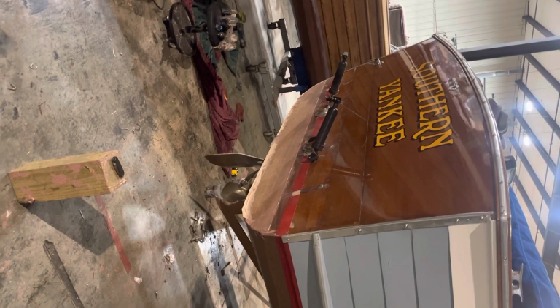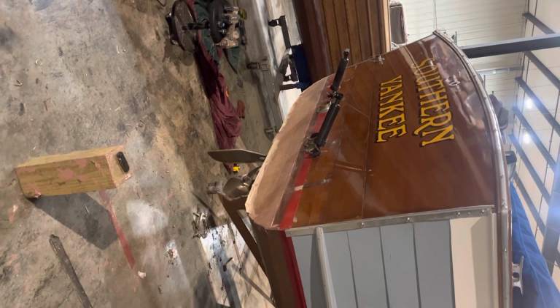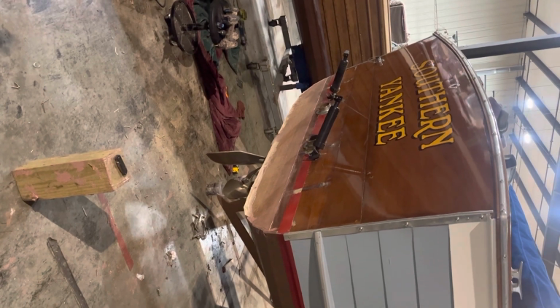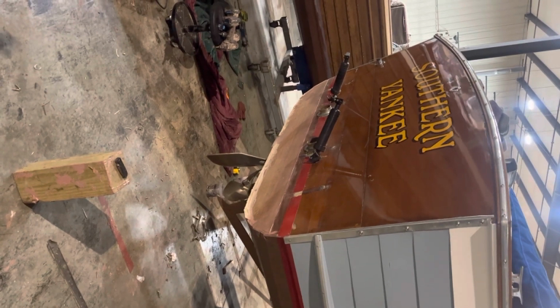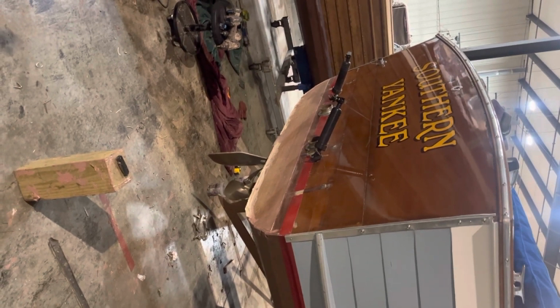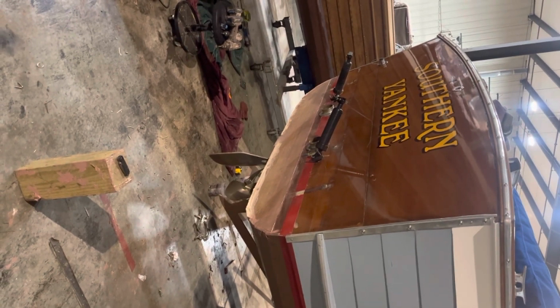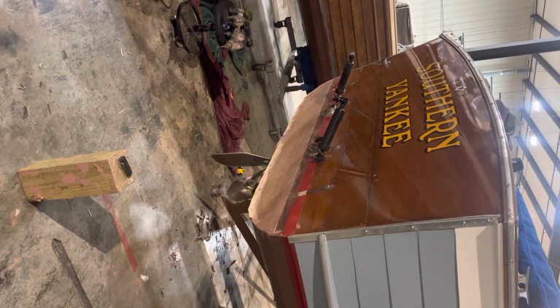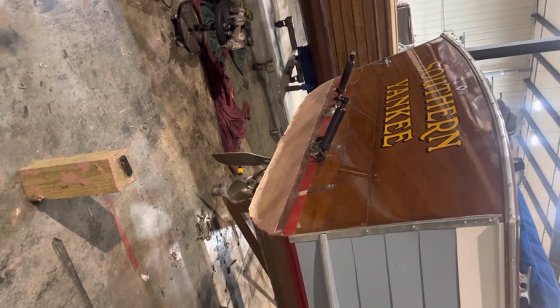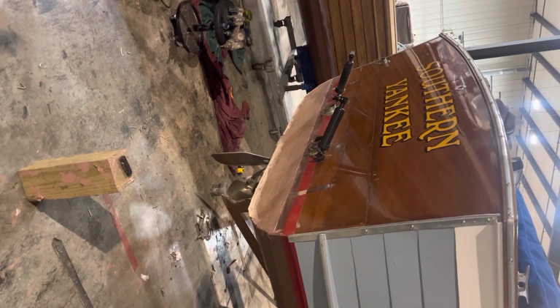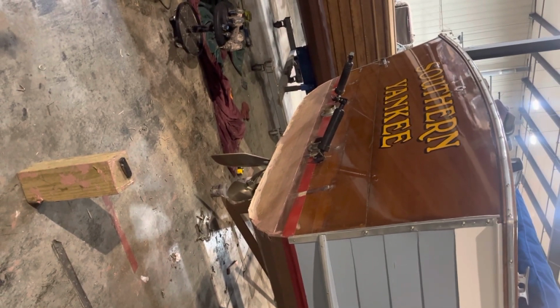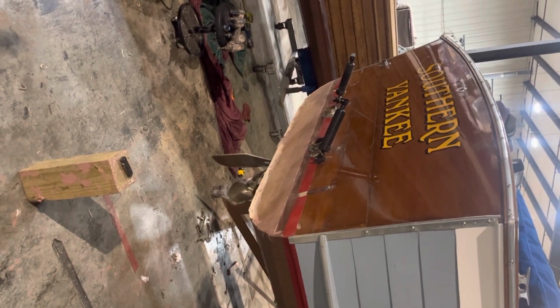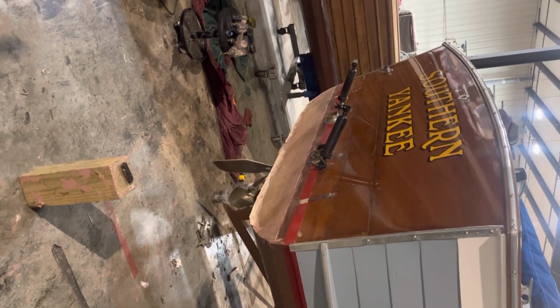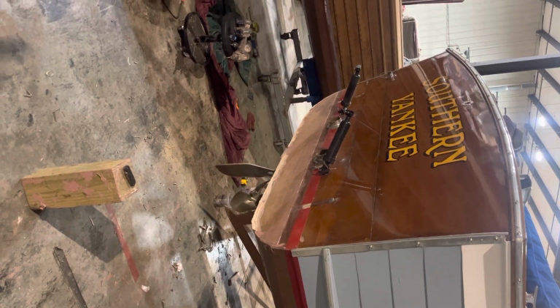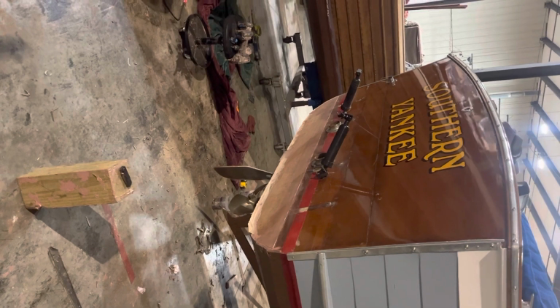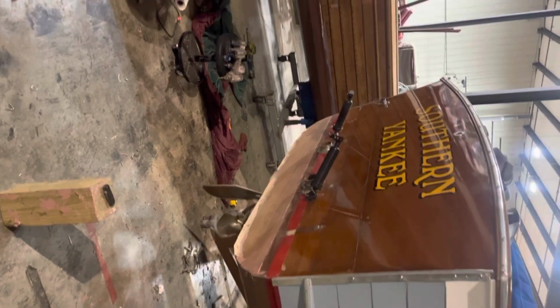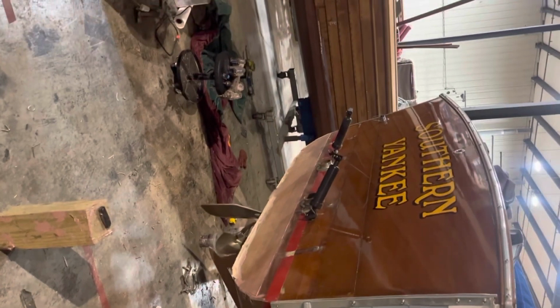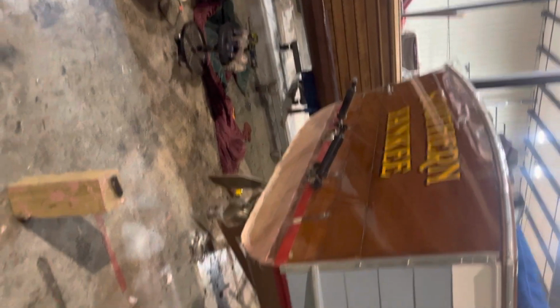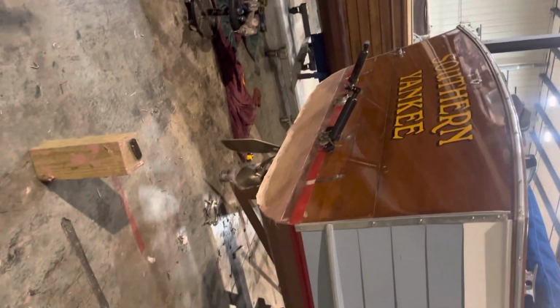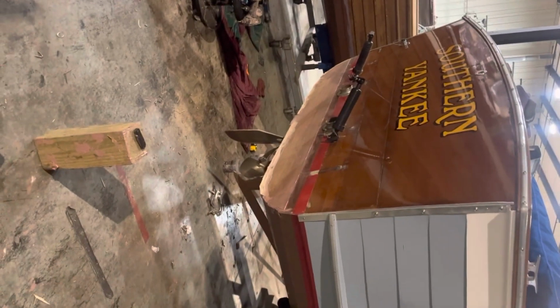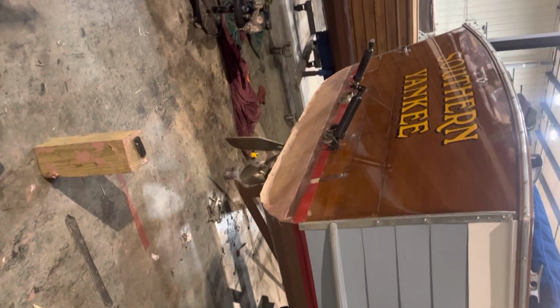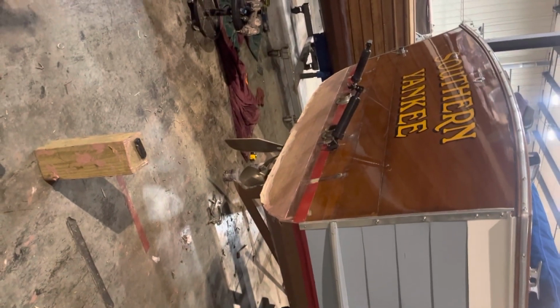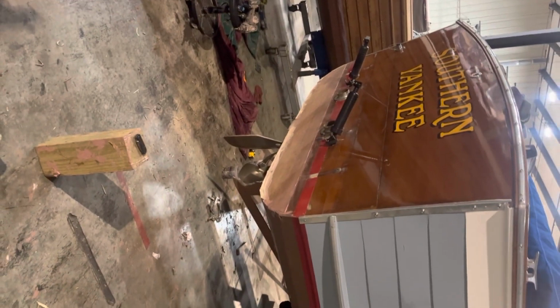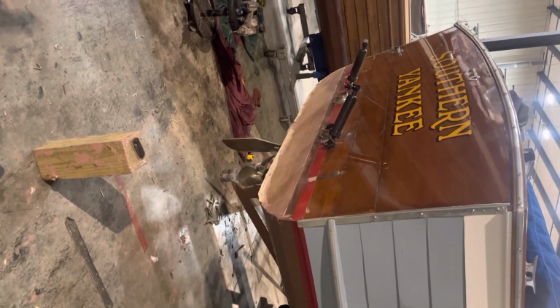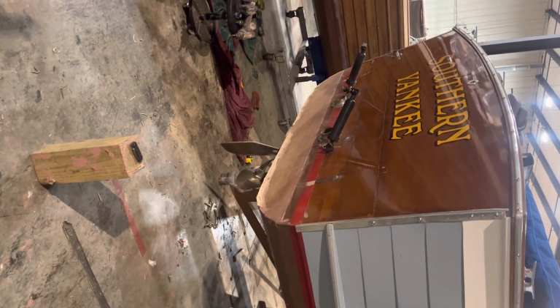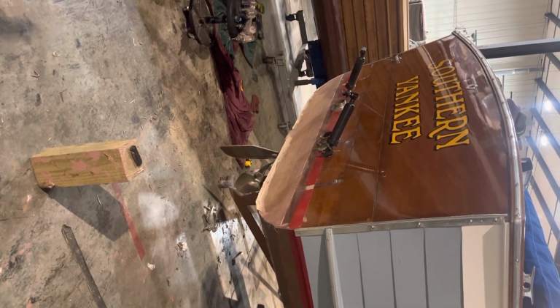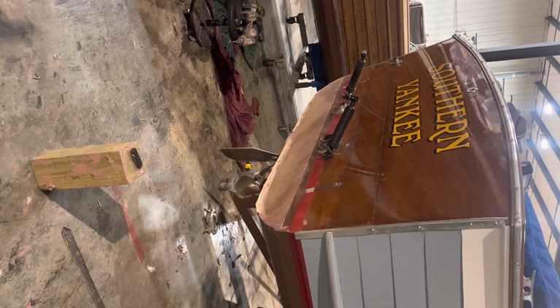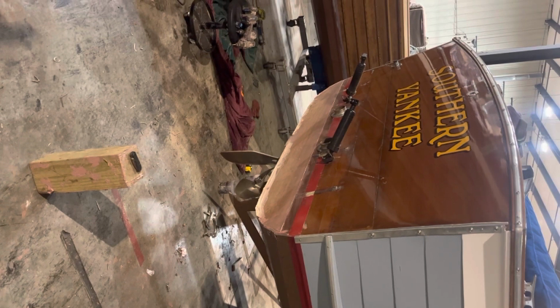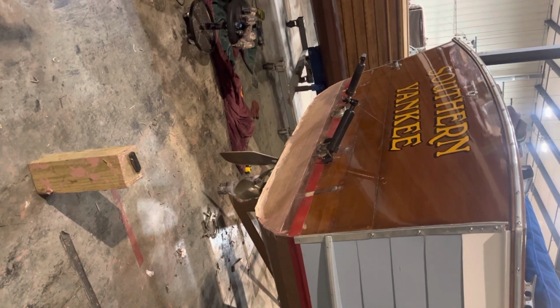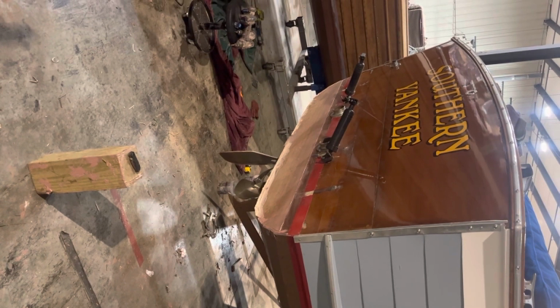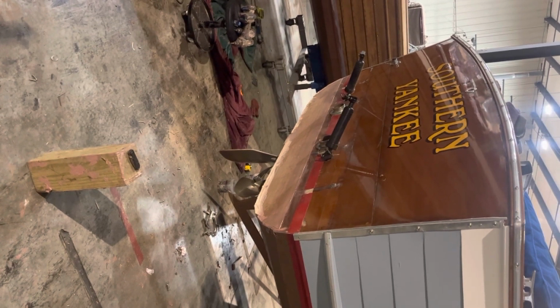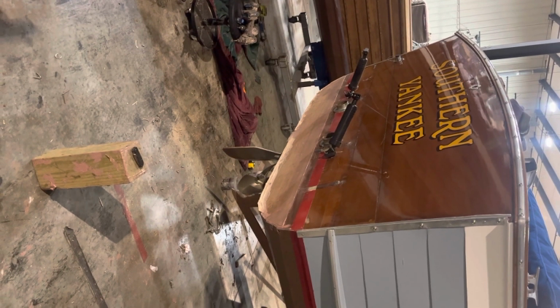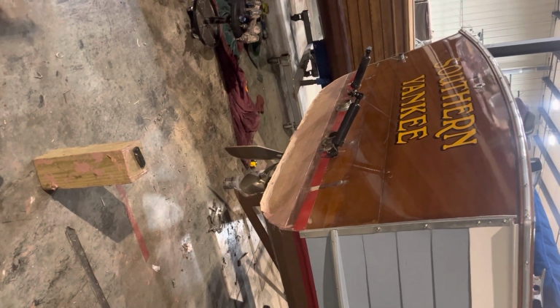Once the dust settles on the original repair, I'll do a total for you and send it over so we can see where we're at on the money. All right, sir, thank you.